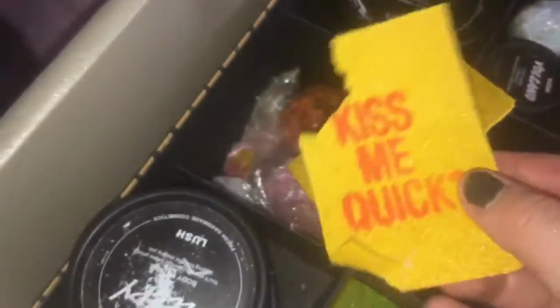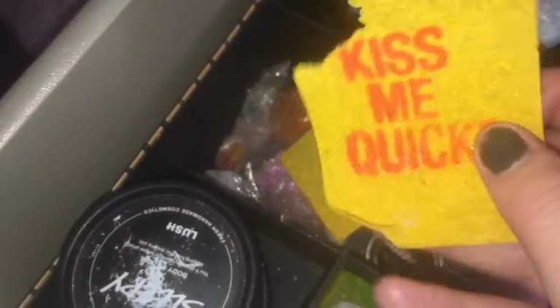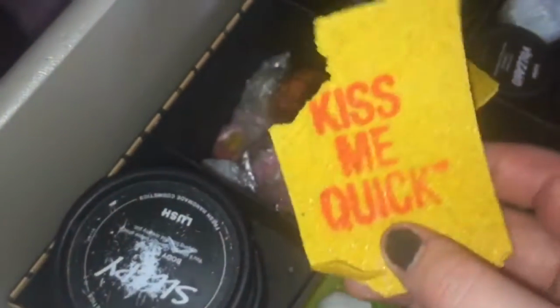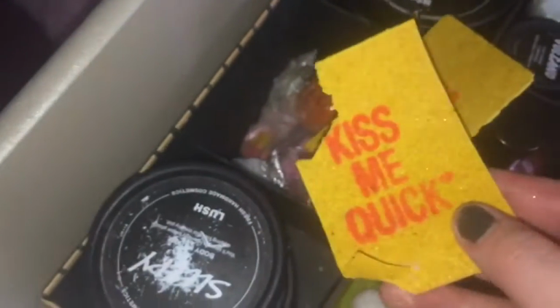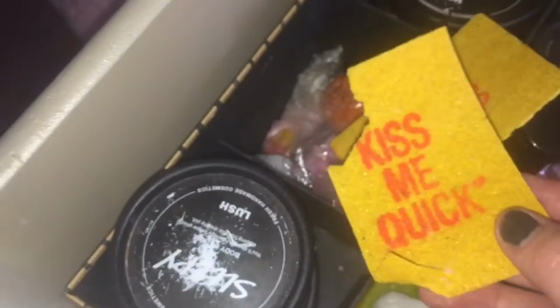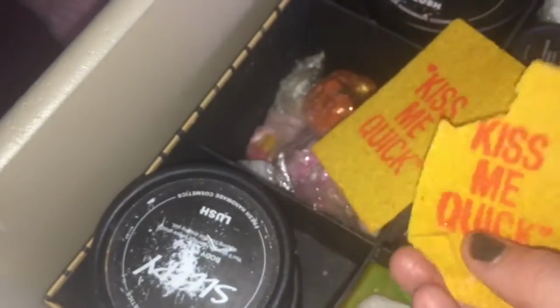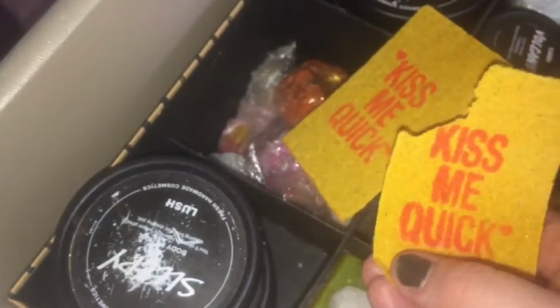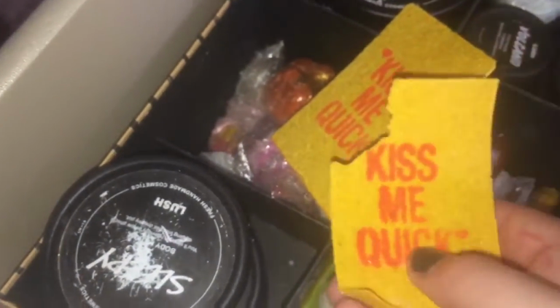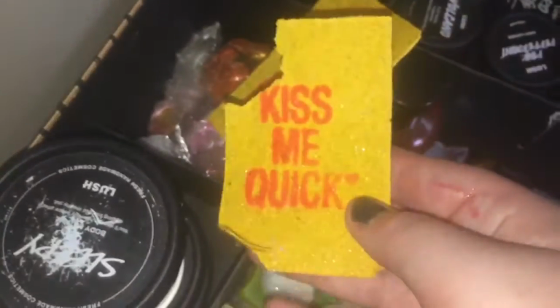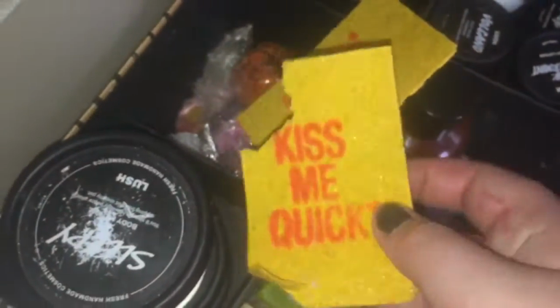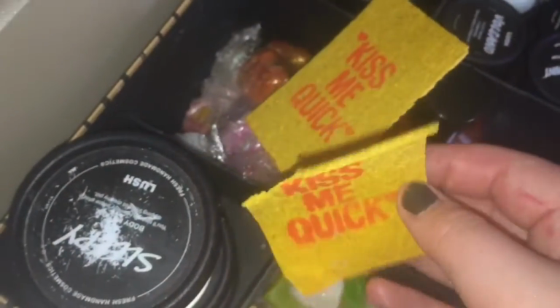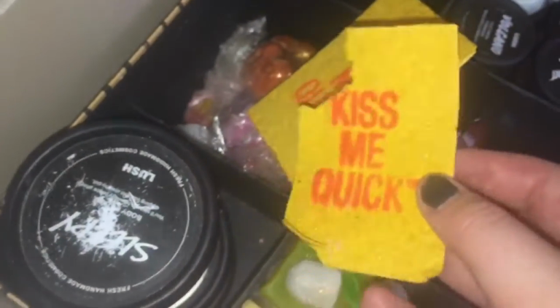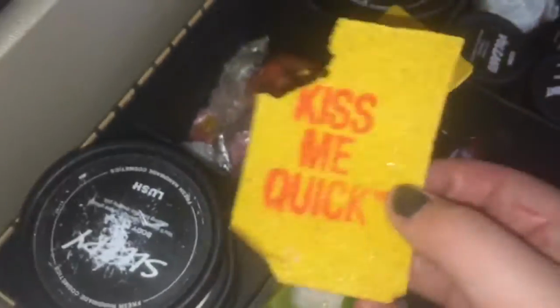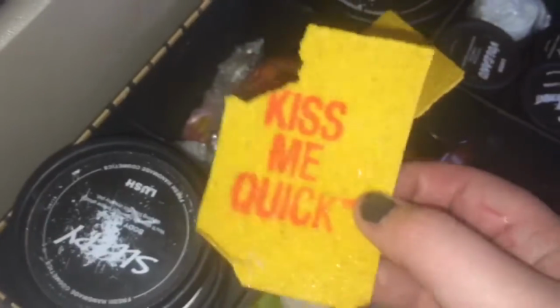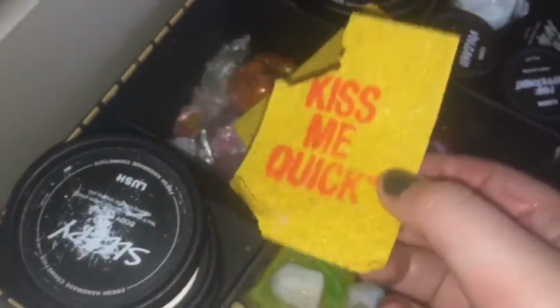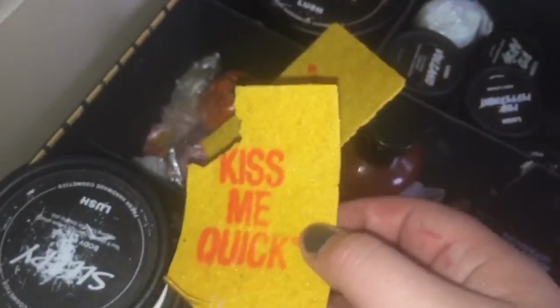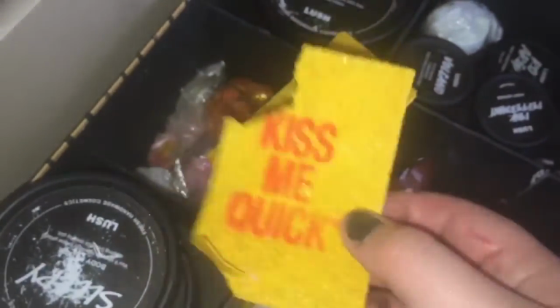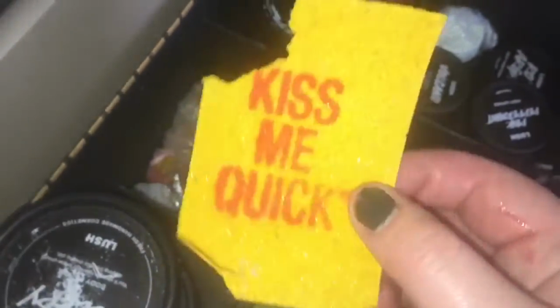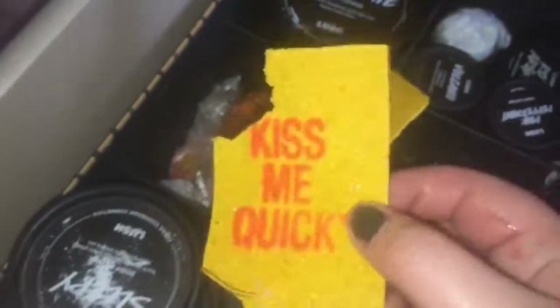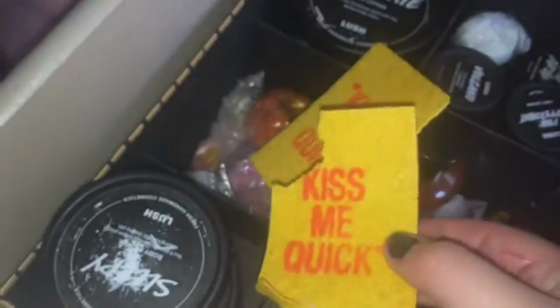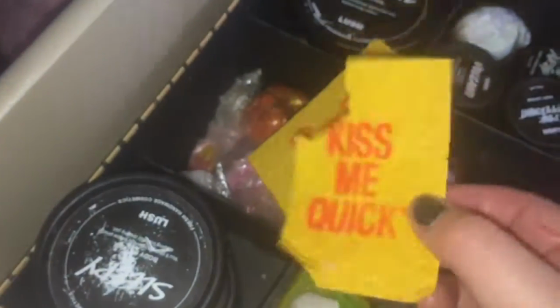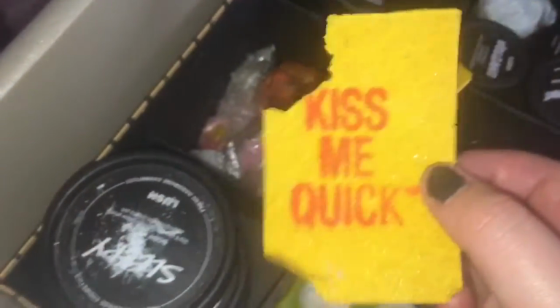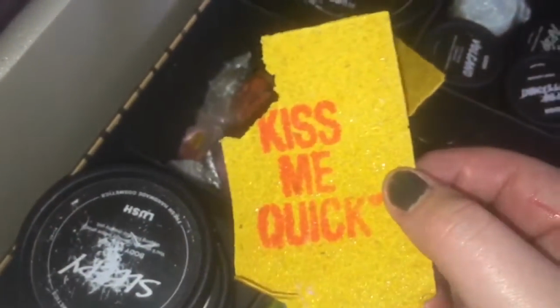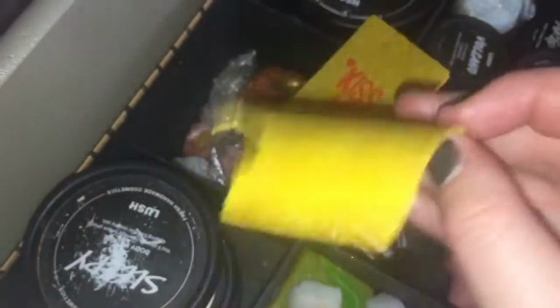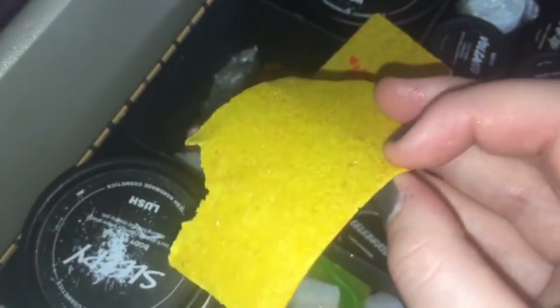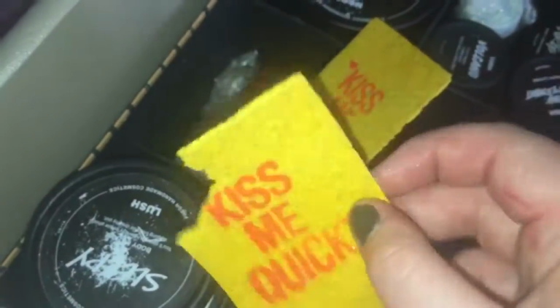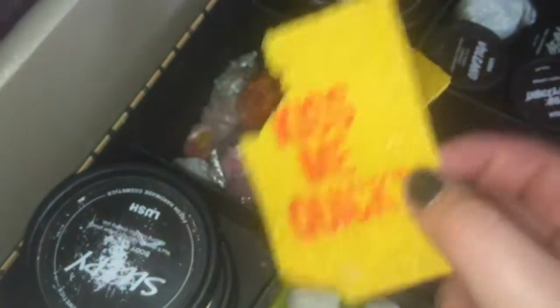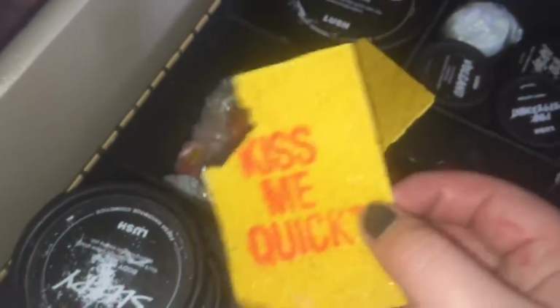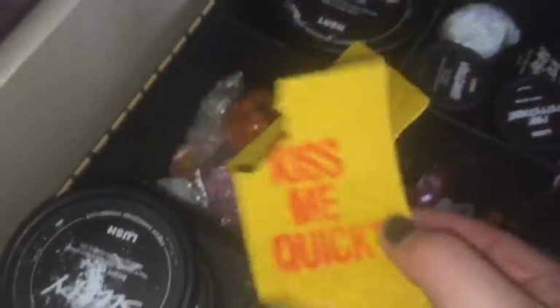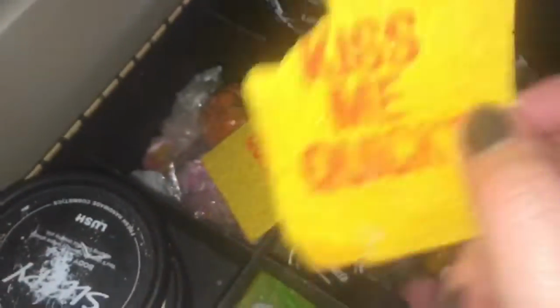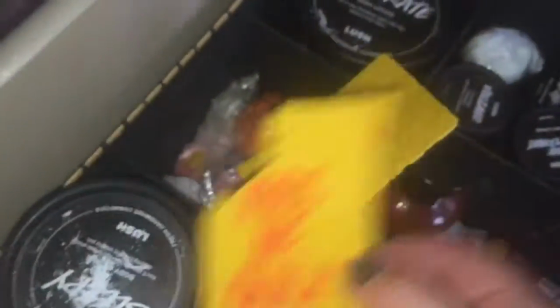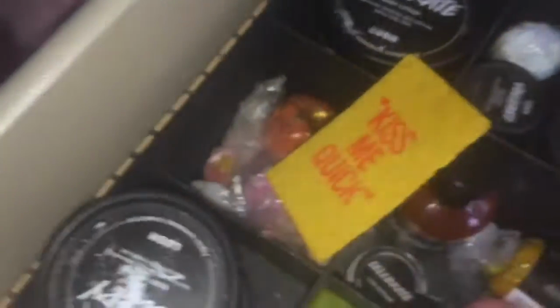Here we have two Kiss Me Quick wash cards. They're tiny — you tear a bit off, lather it on your hand with water, and it produces beautiful bubbles. Great for travelling due to liquid restrictions. They share a 29 High Street scent. For two pounds, they're very good to keep in your wallet or pocket.